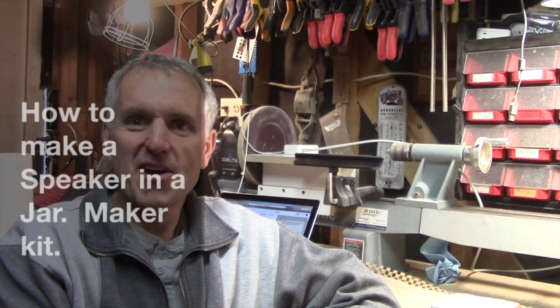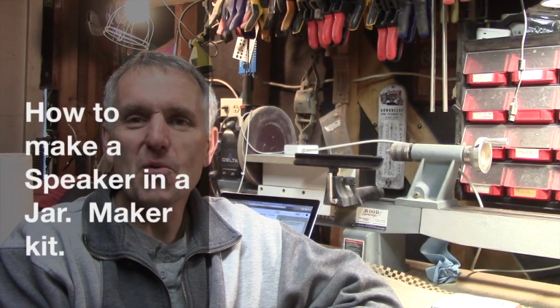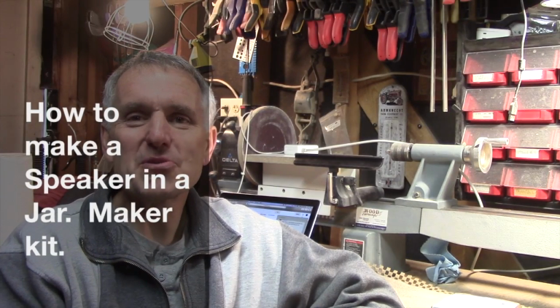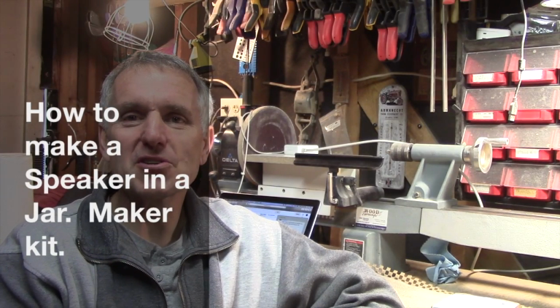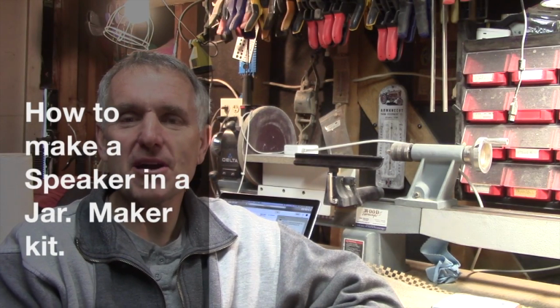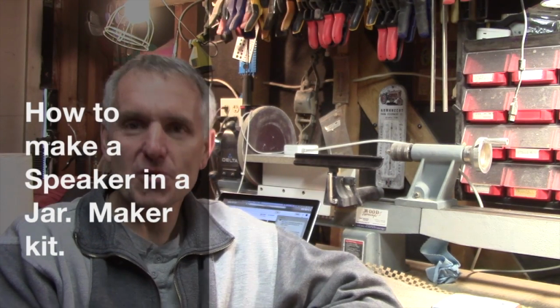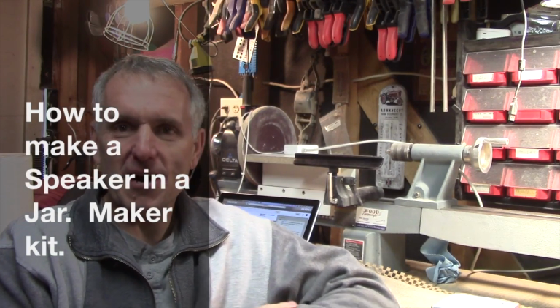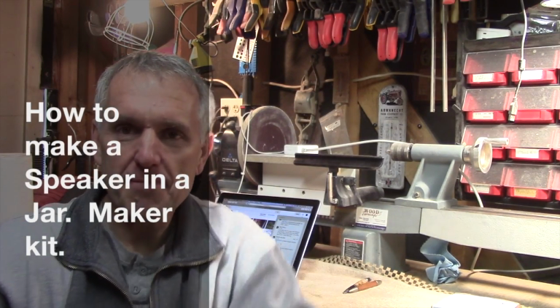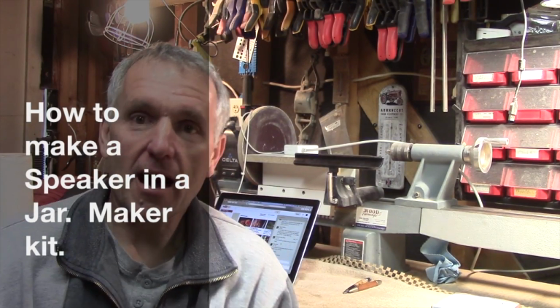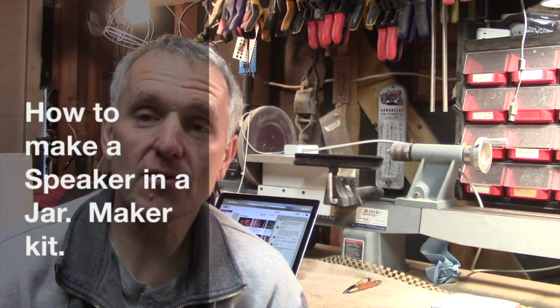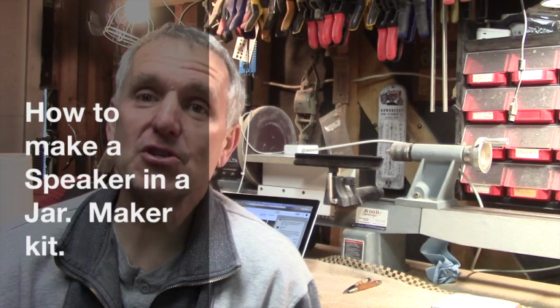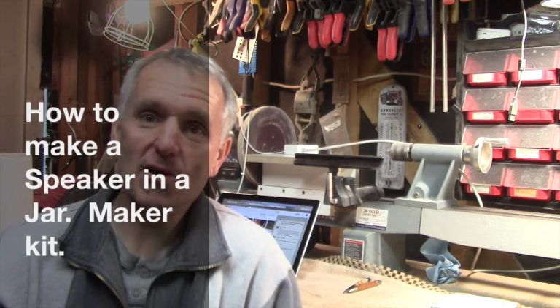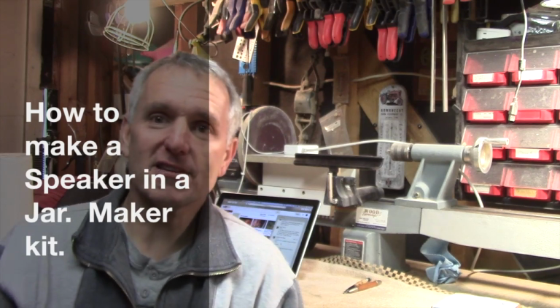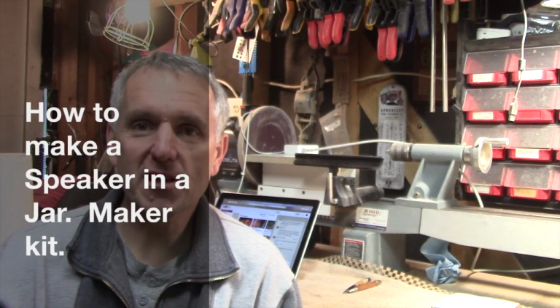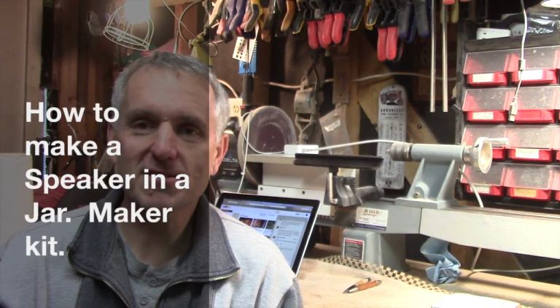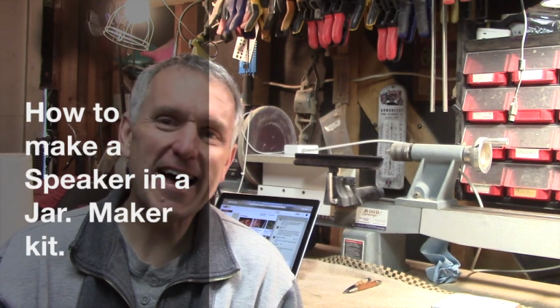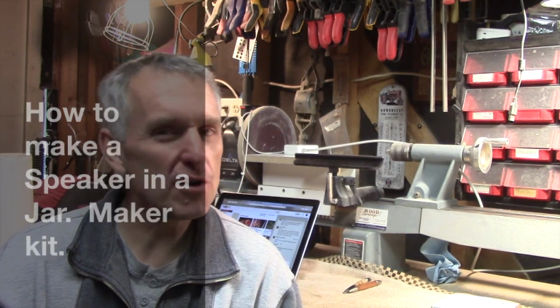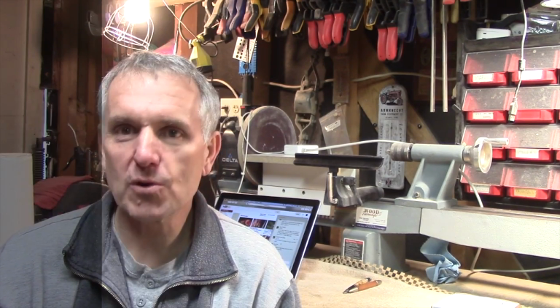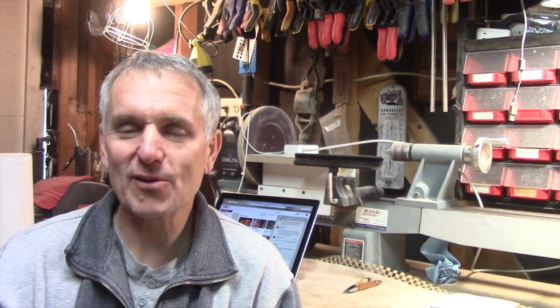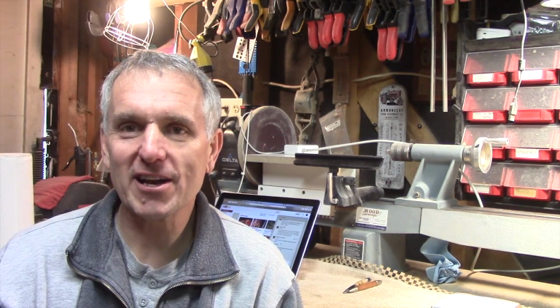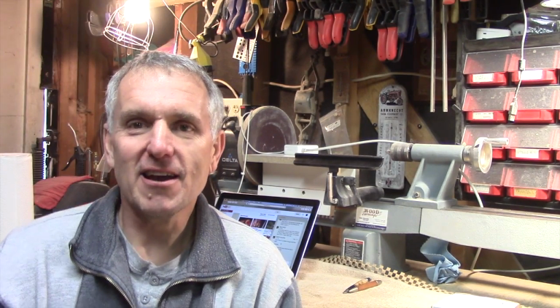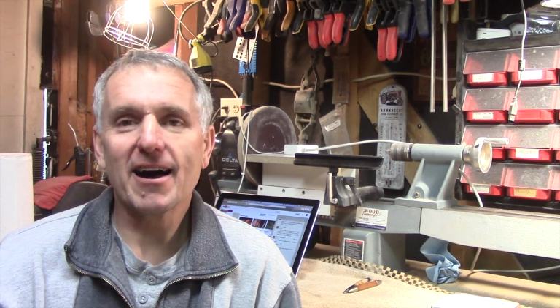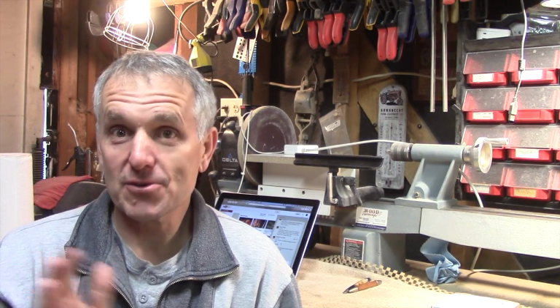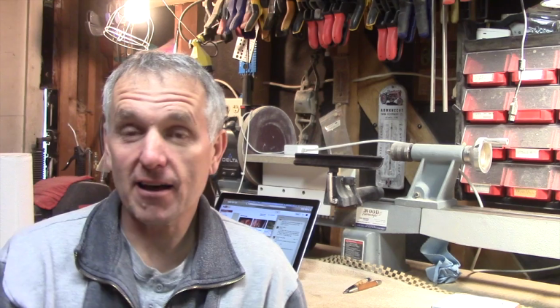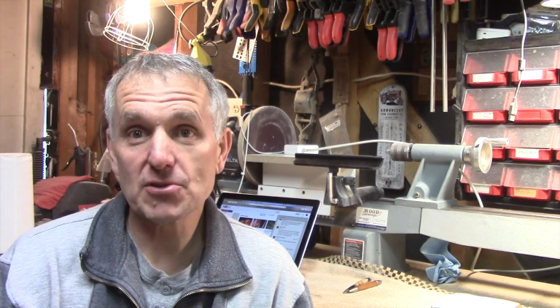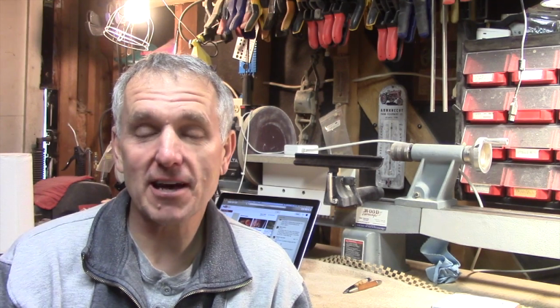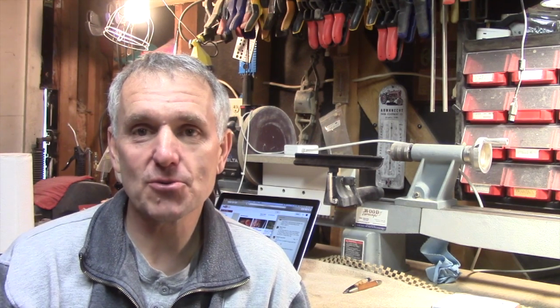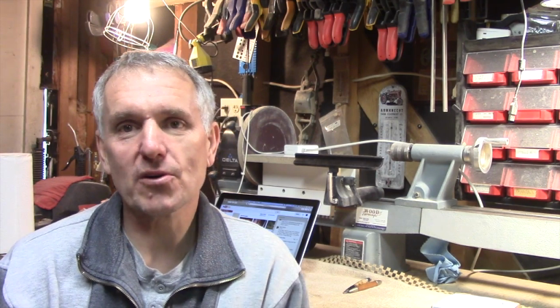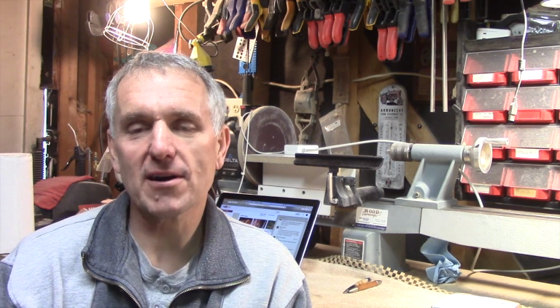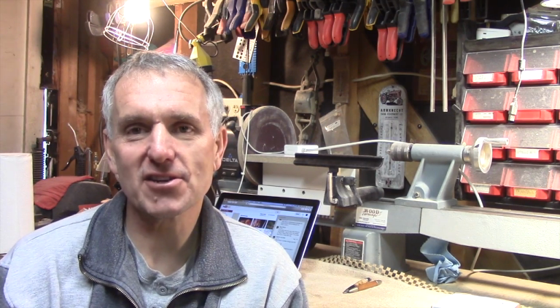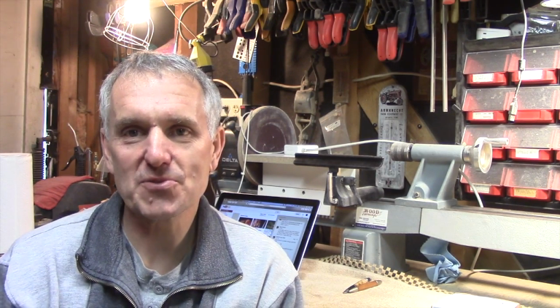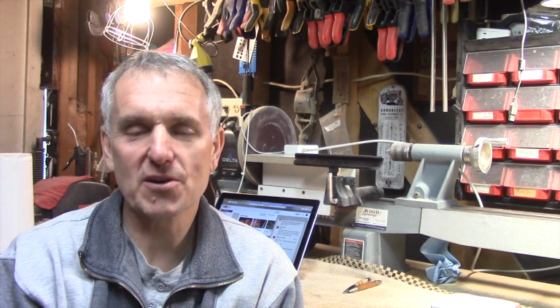Hello, welcome to my workshop. My name is Chris Pine. I am going to be doing a project this week that is not really woodworking related. I don't do that a lot. Most of the time I do woodworking projects on the Chris Pine Workshop.